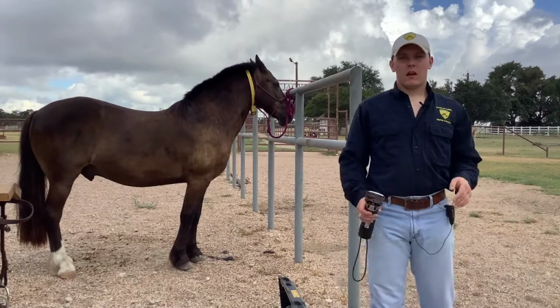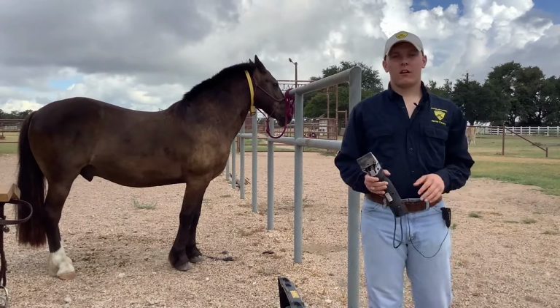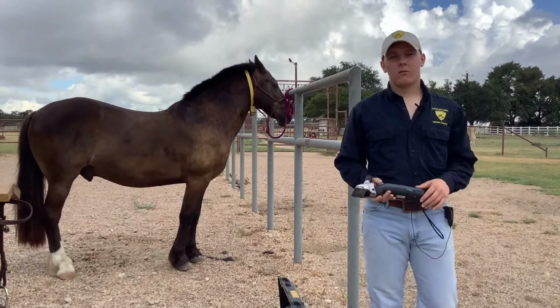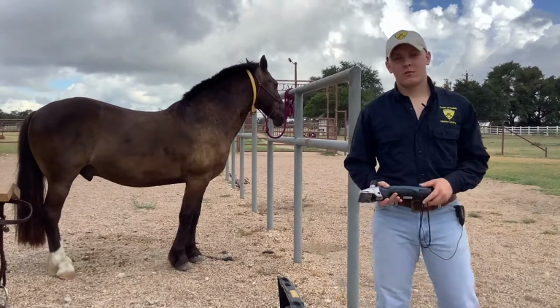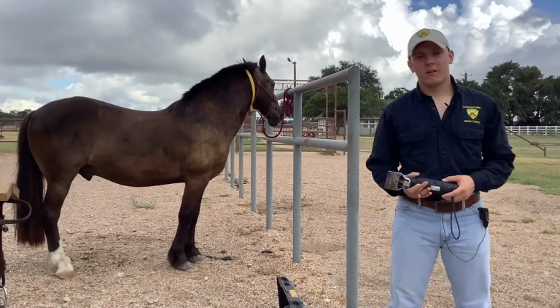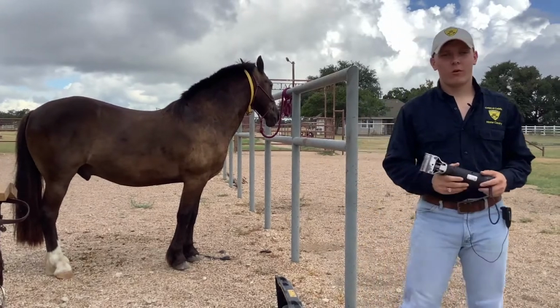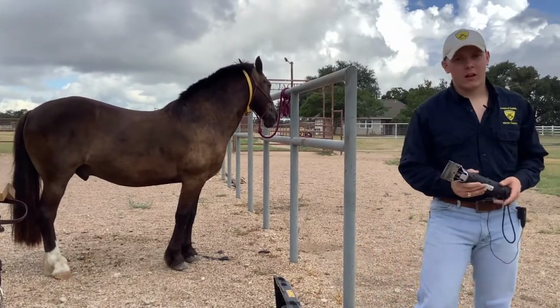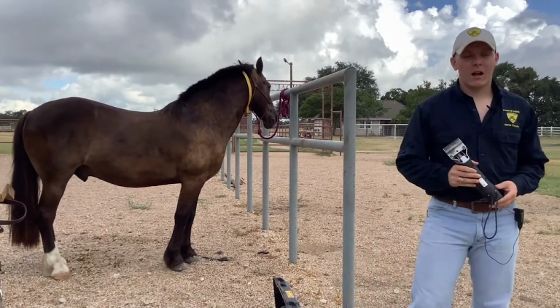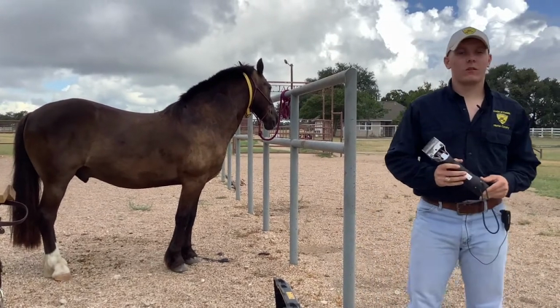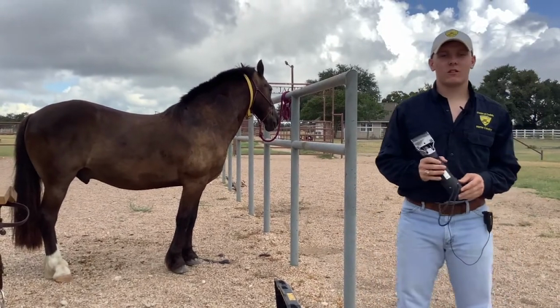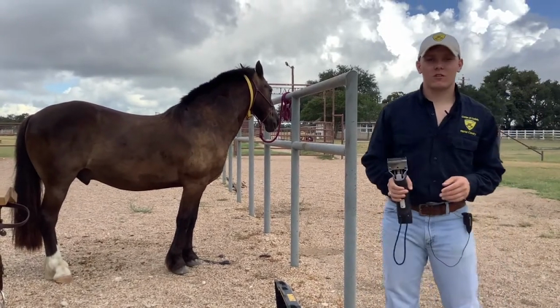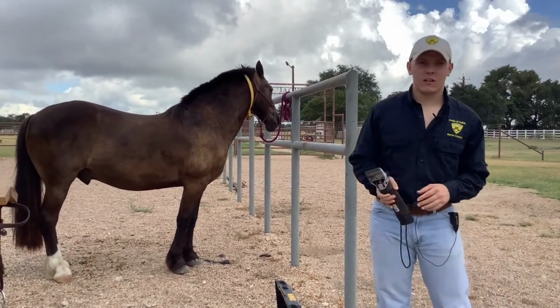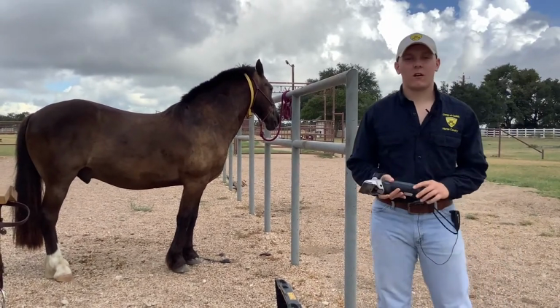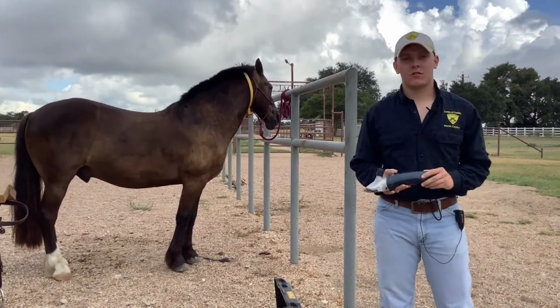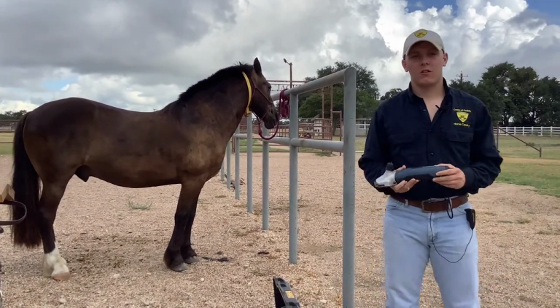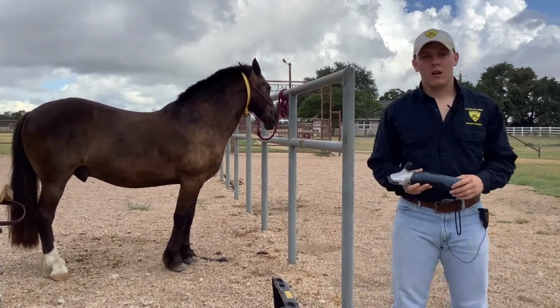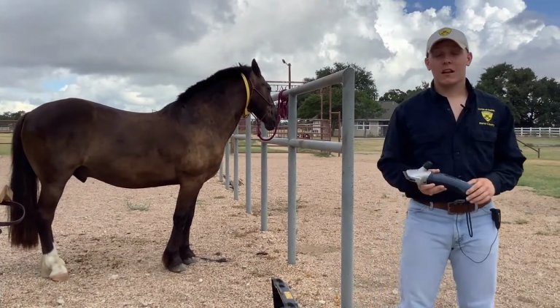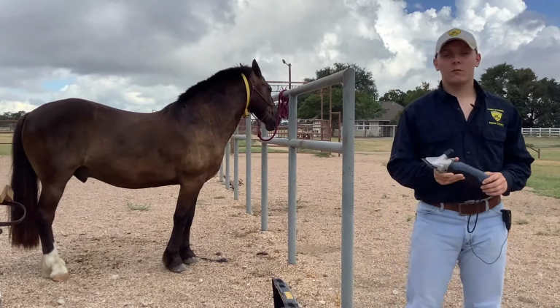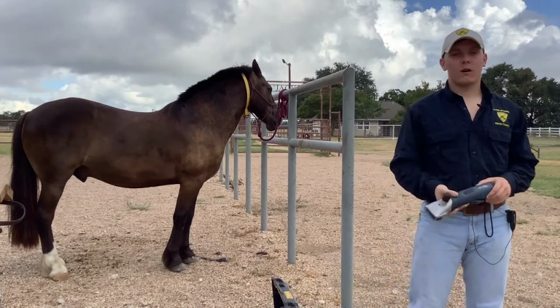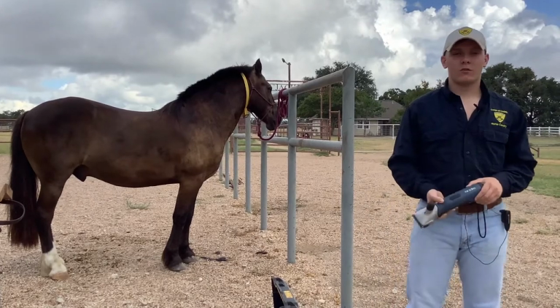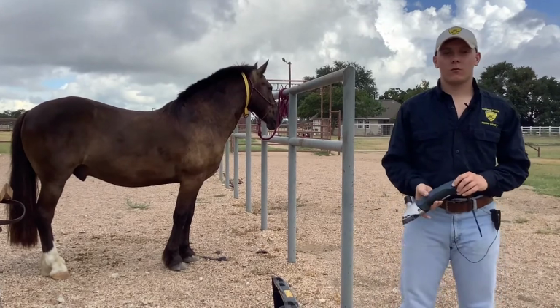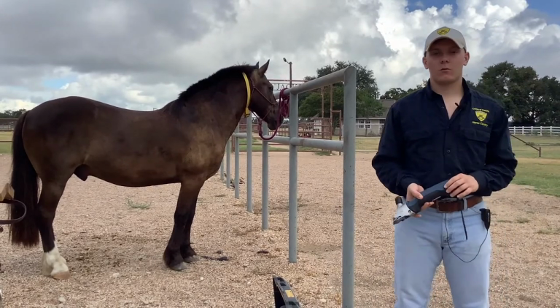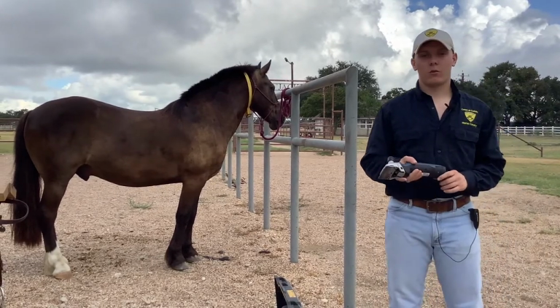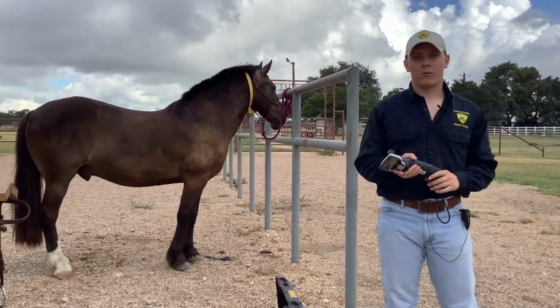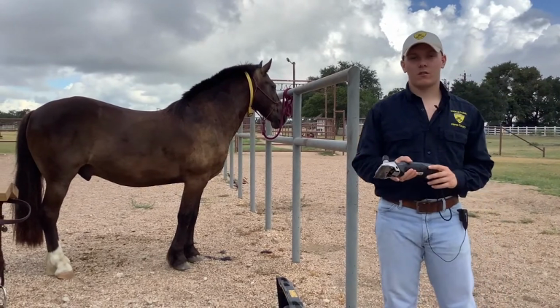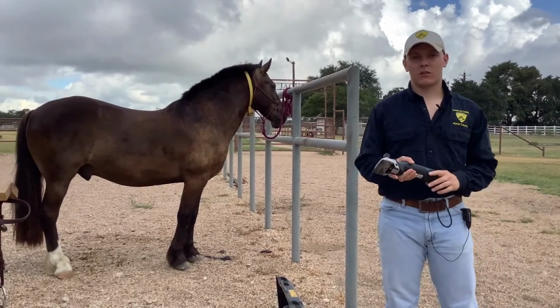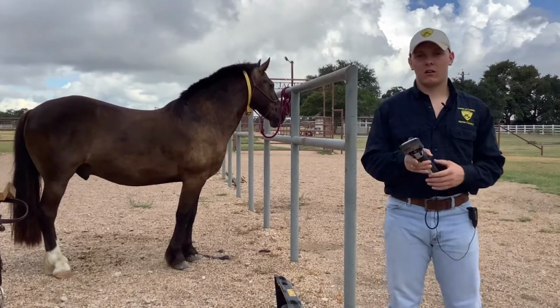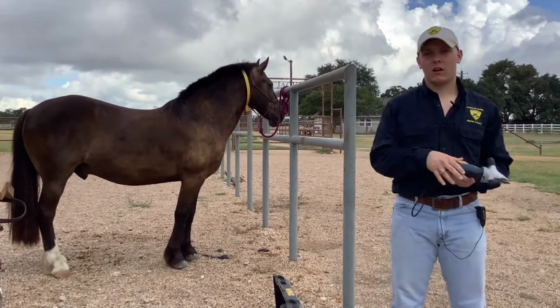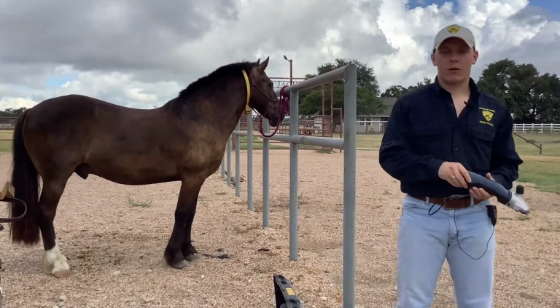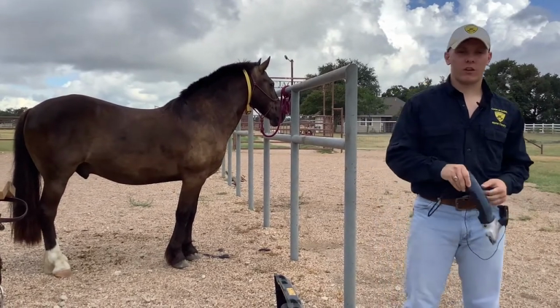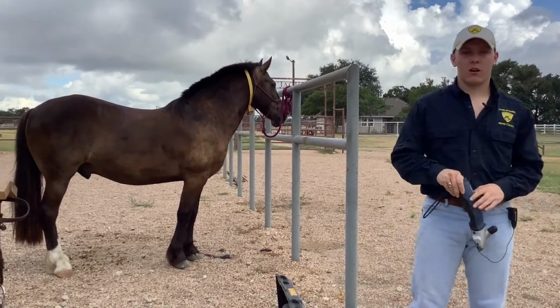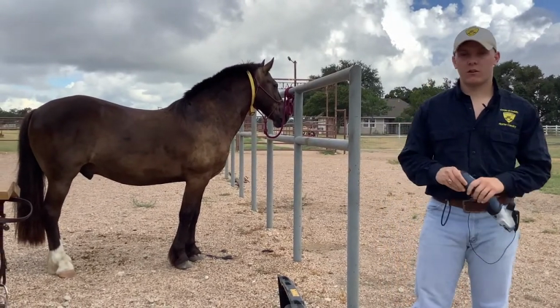Howdy y'all, my name is John Davenport and I'm going to be serving as your executive officer this year. Today we're going to be talking about roaching, which is a really important part of stuff at the Green and a part of our game day operations.